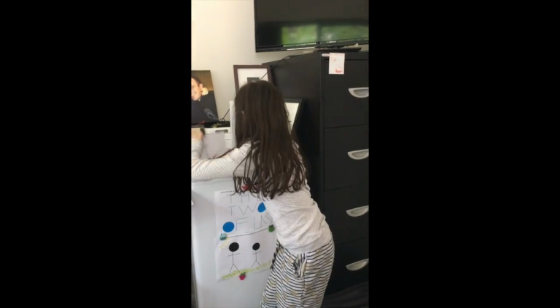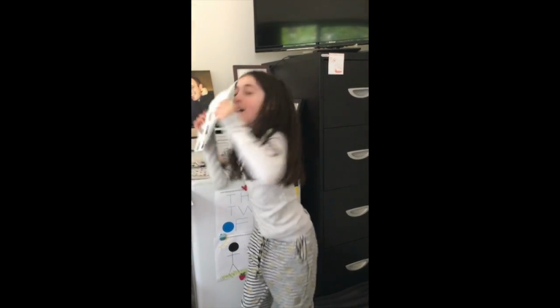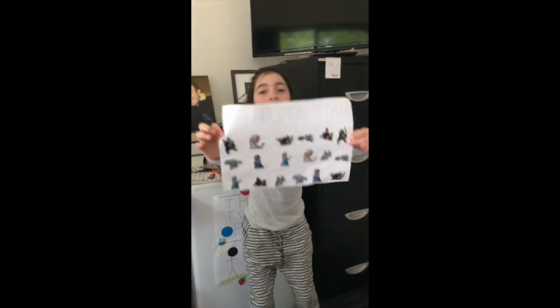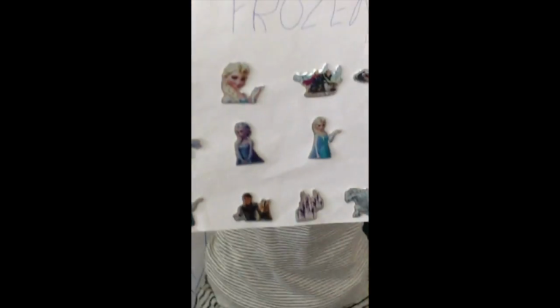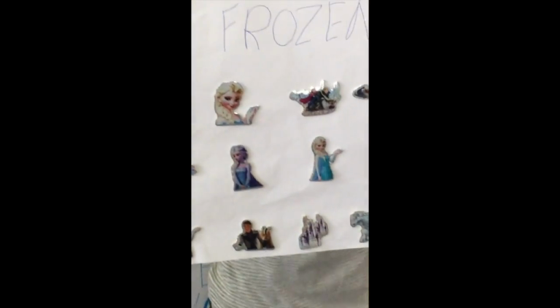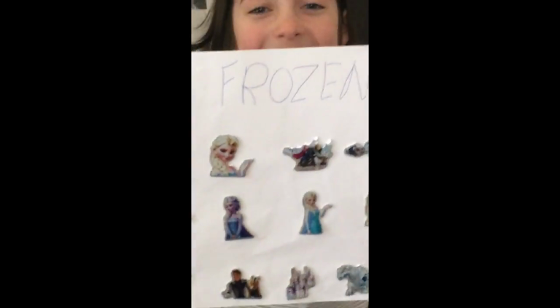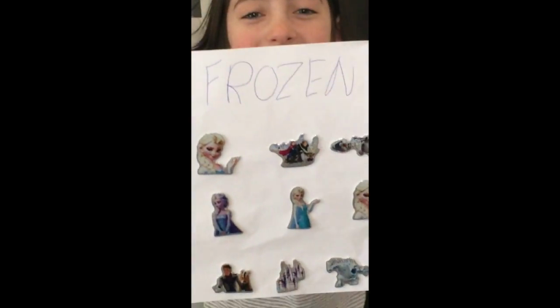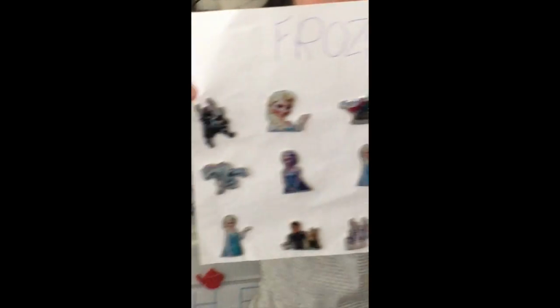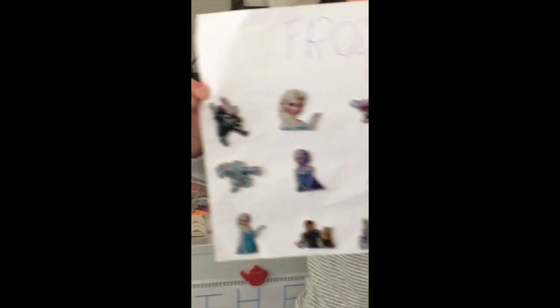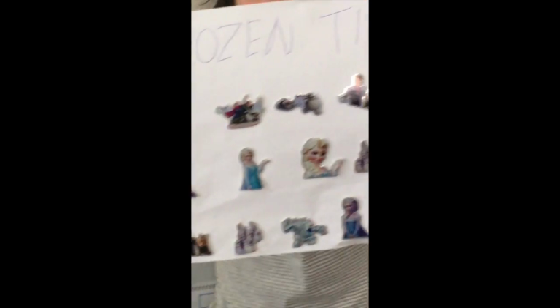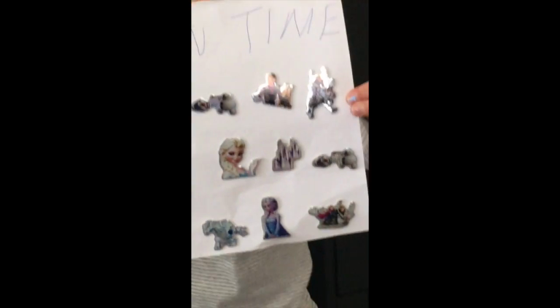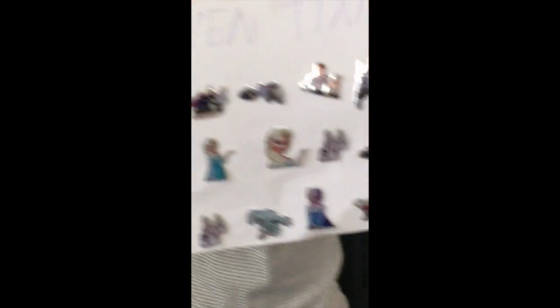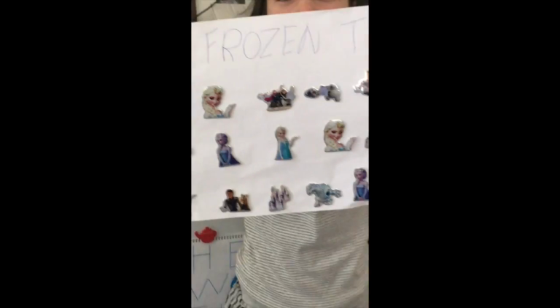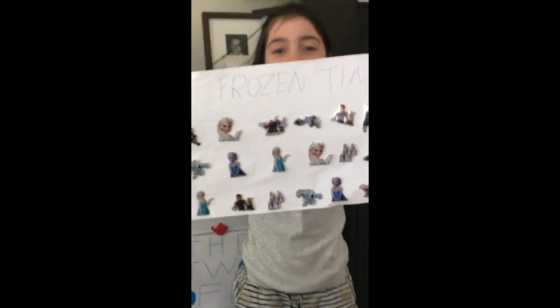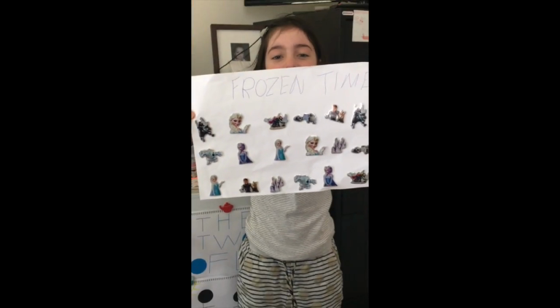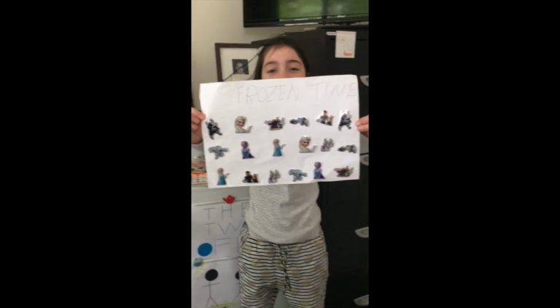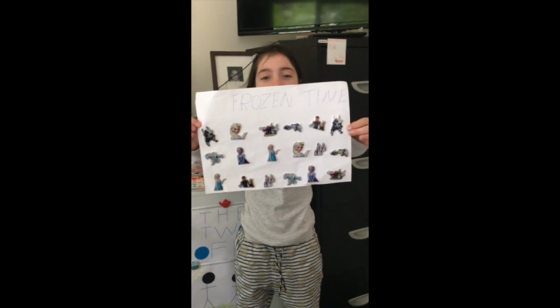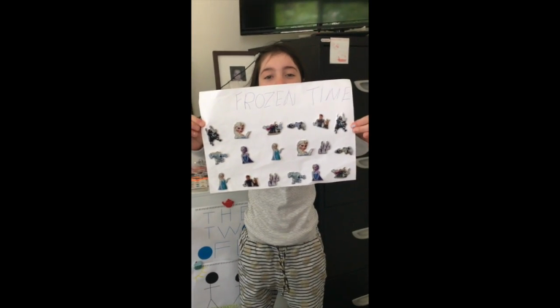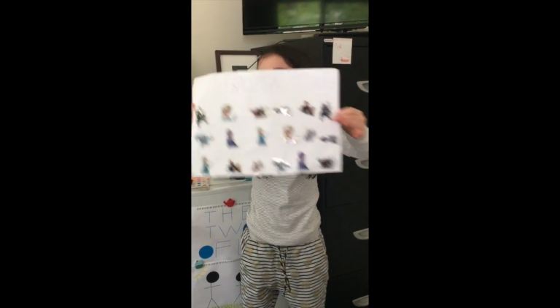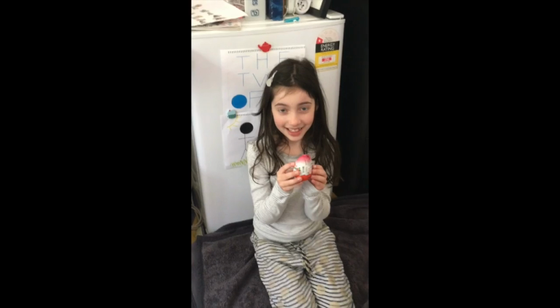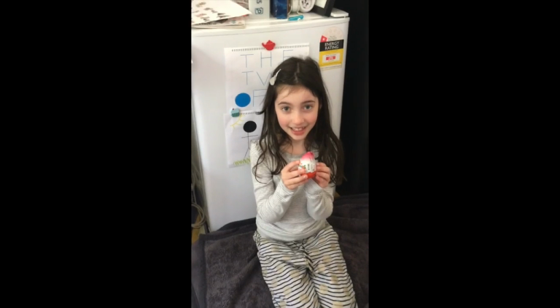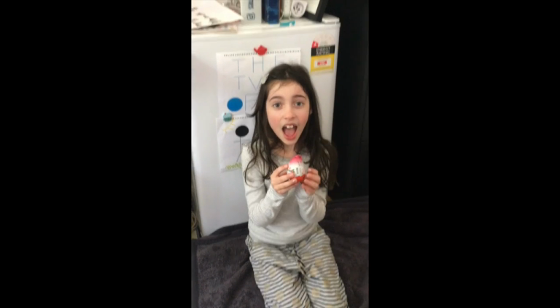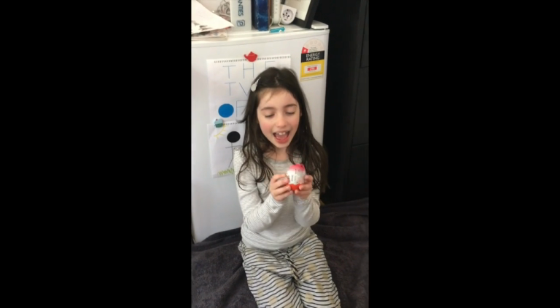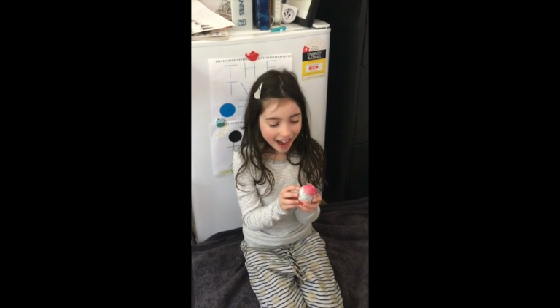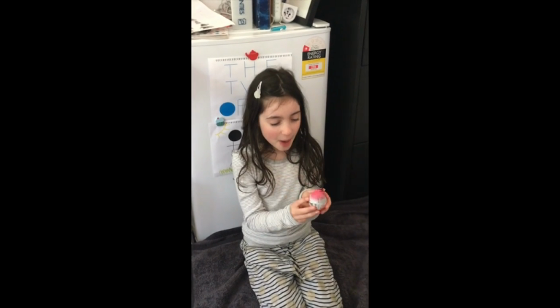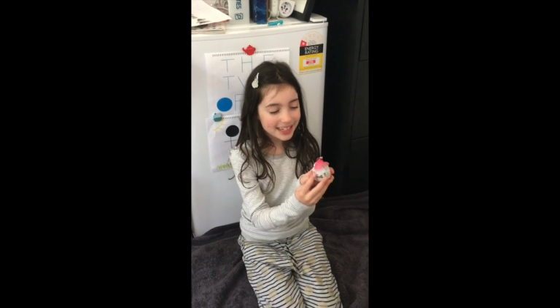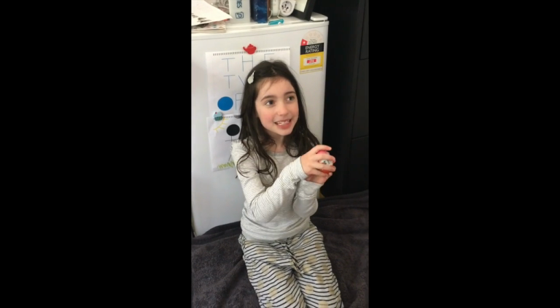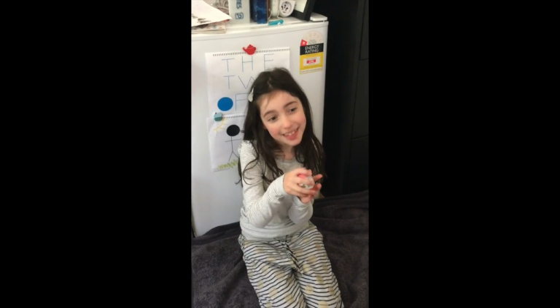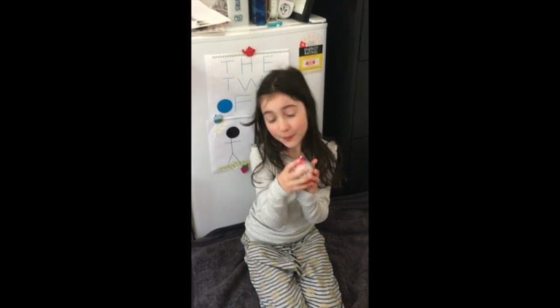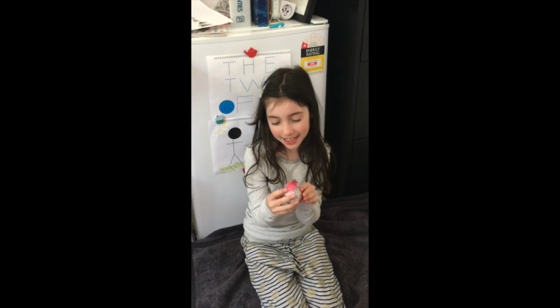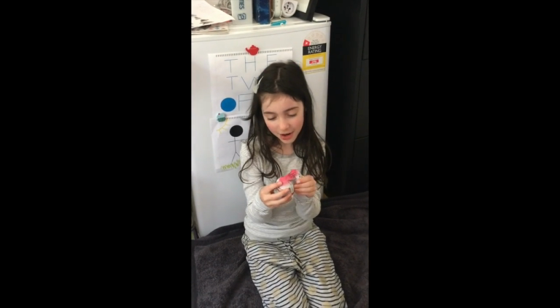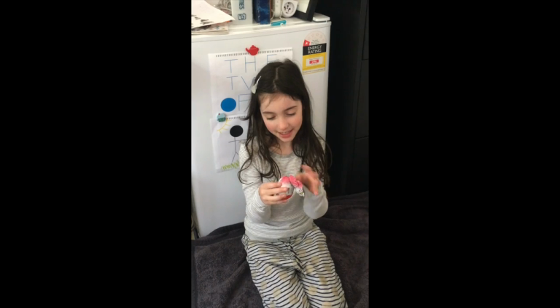It's Frozen time! Now I'm going to open my Kinder Surprise egg which is Frozen. Let's open it.